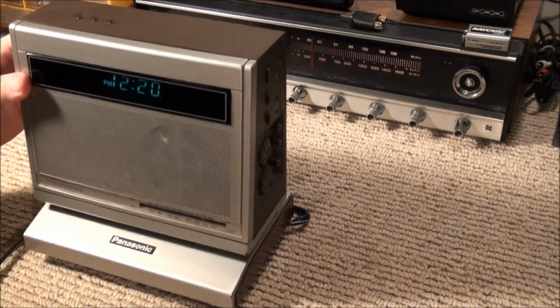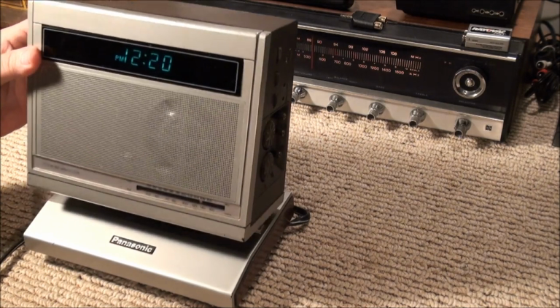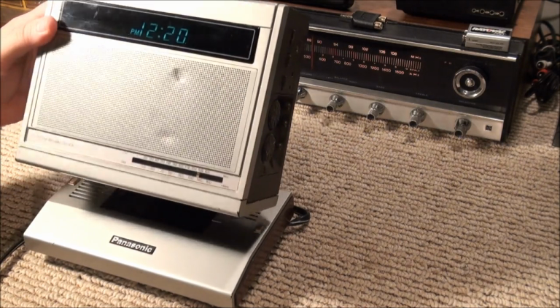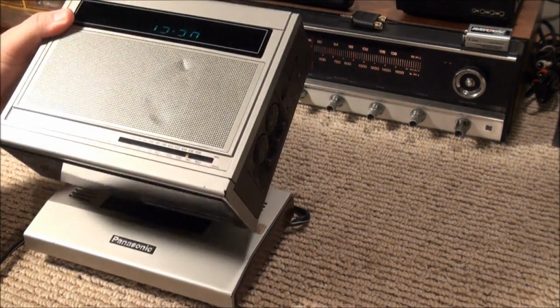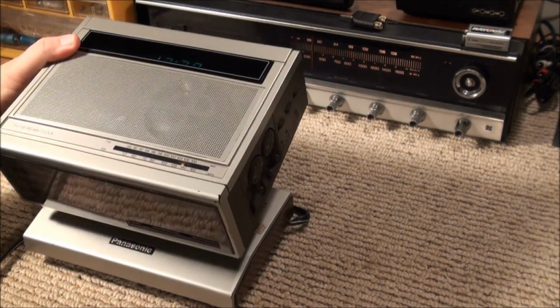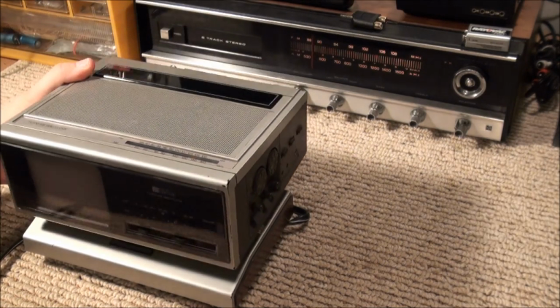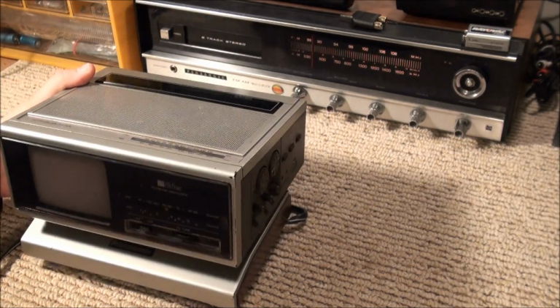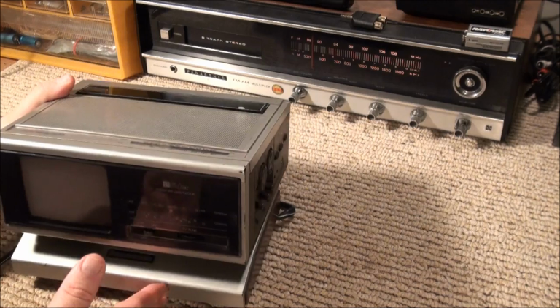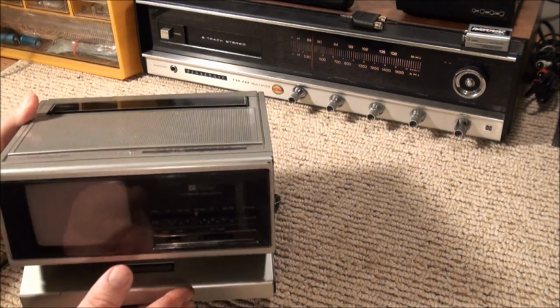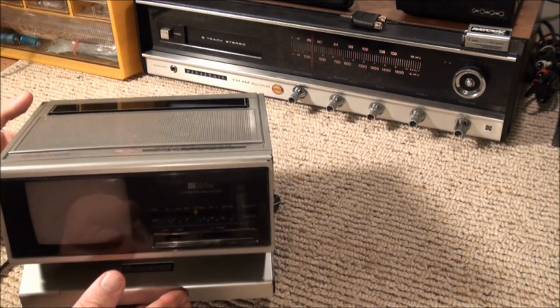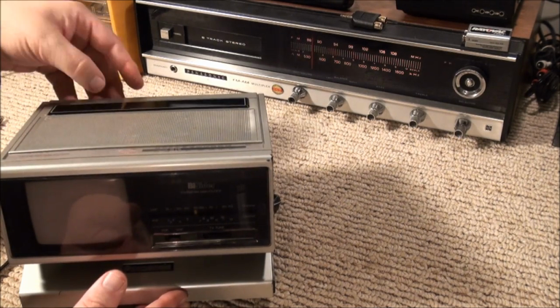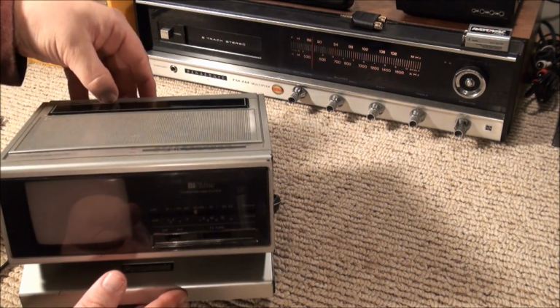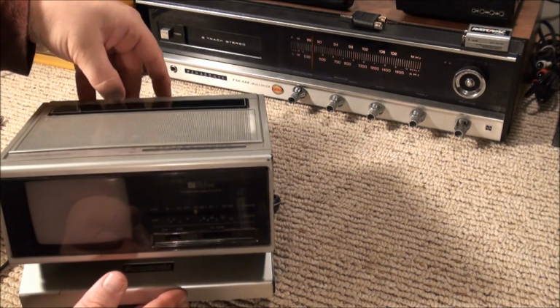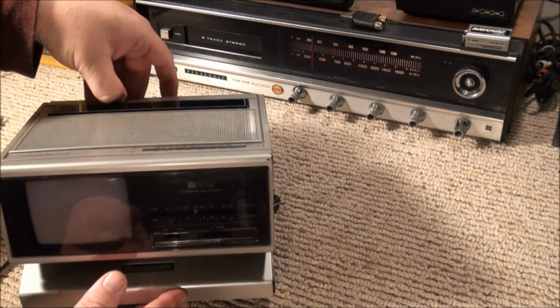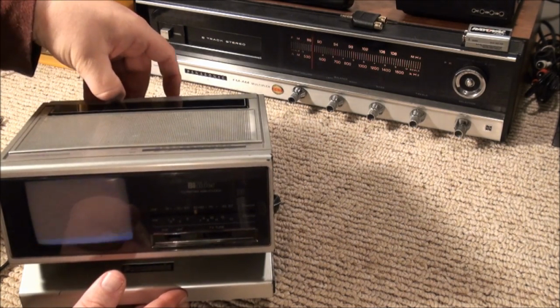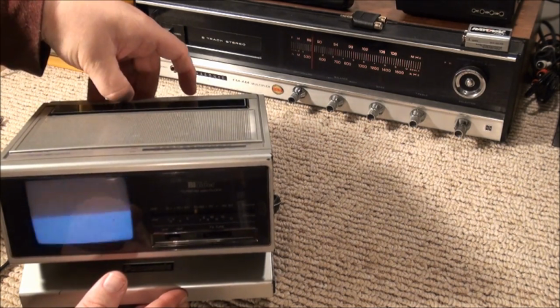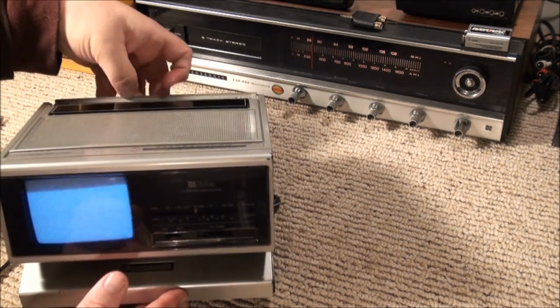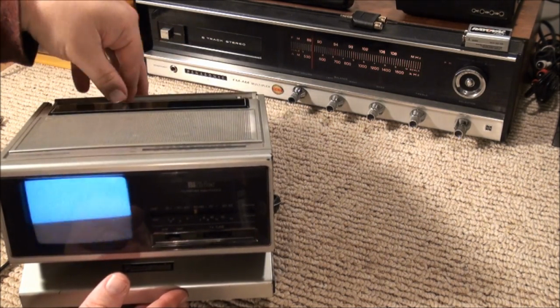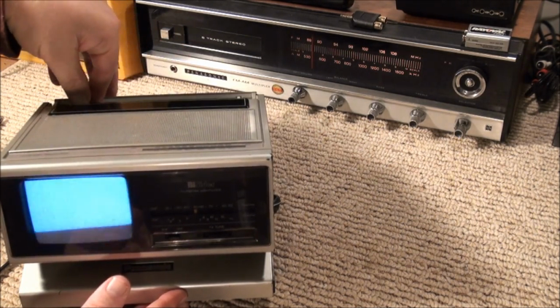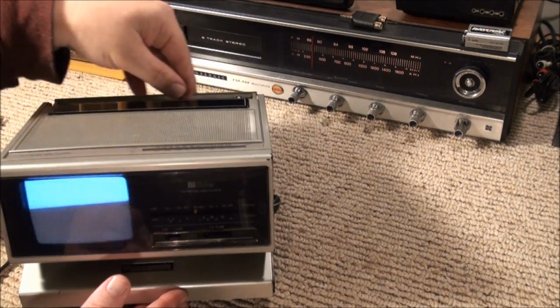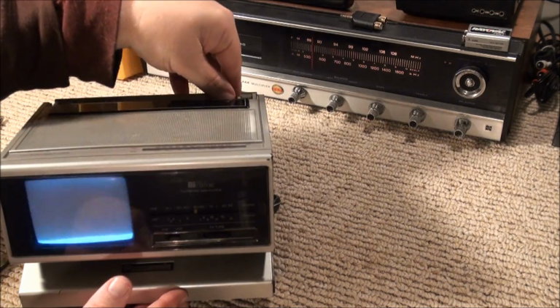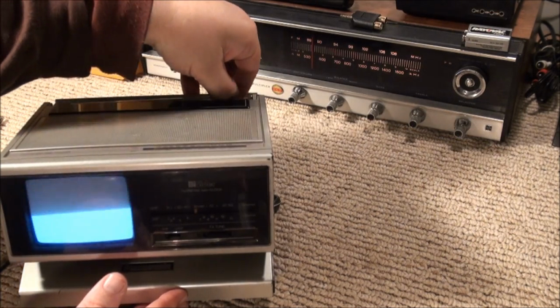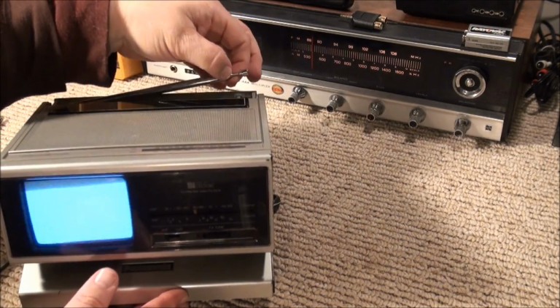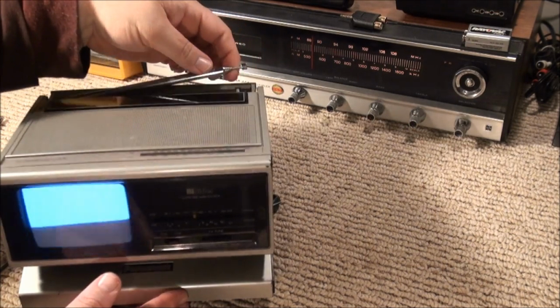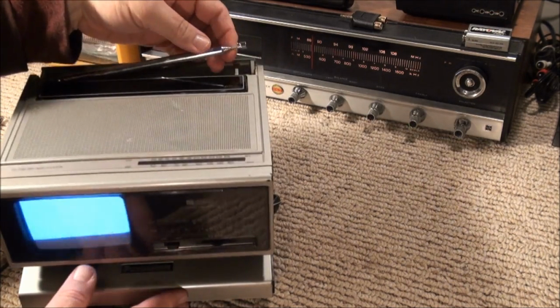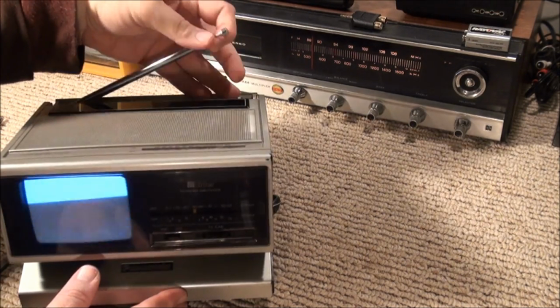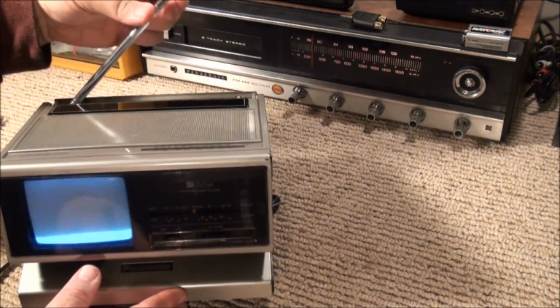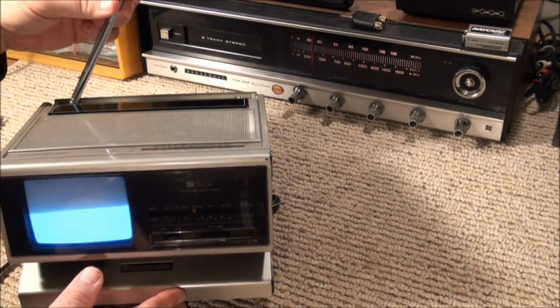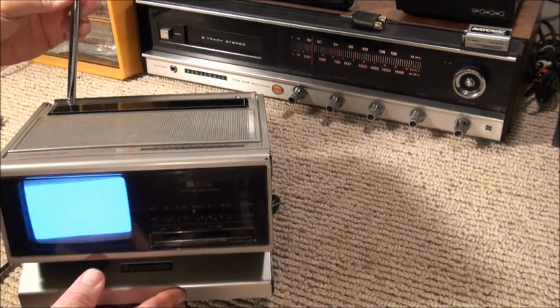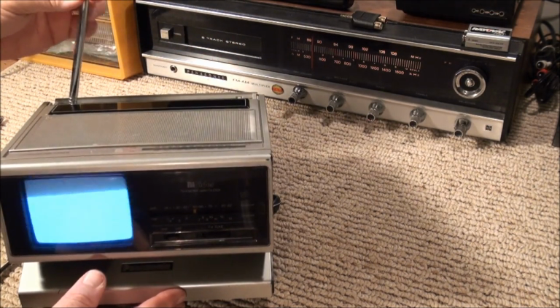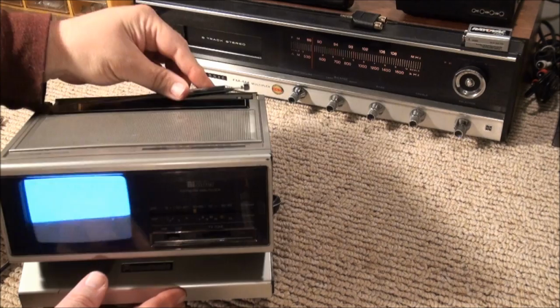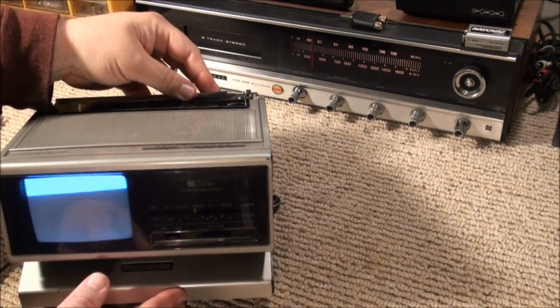So flipping it up you can see the television. This is kind of what makes it unbalanced. Back in the day you would have raised the antenna from there.